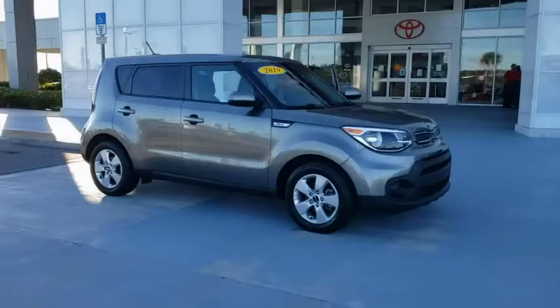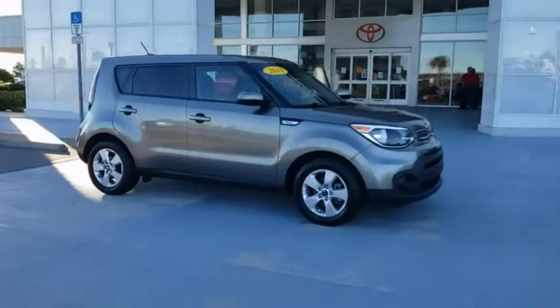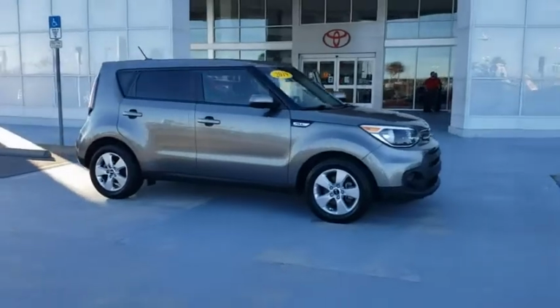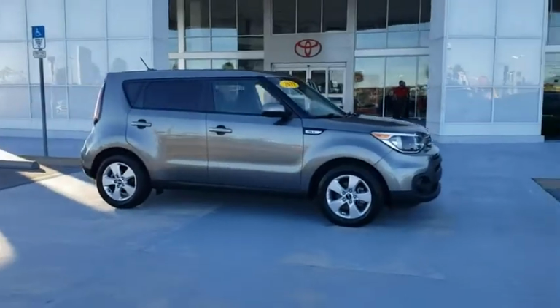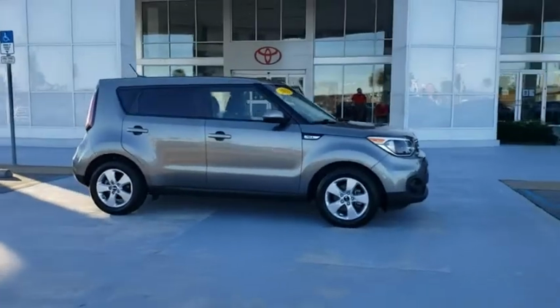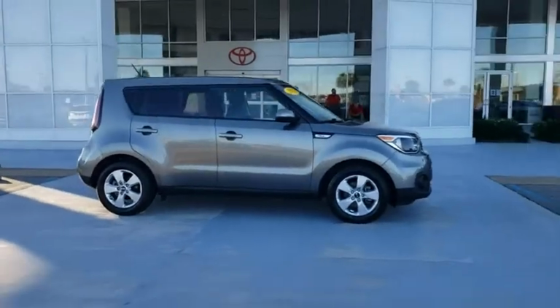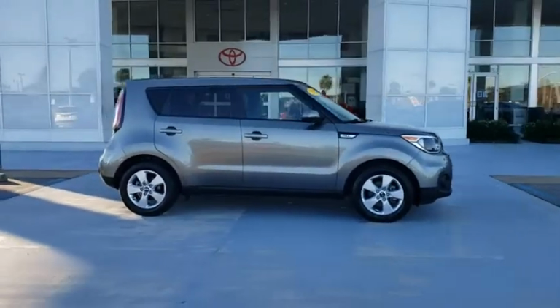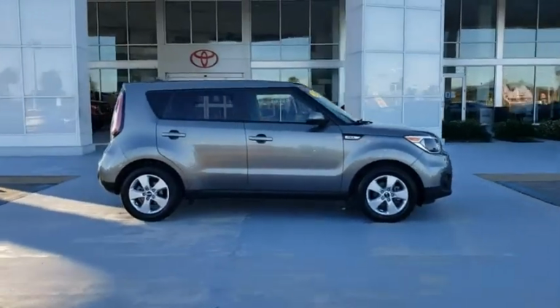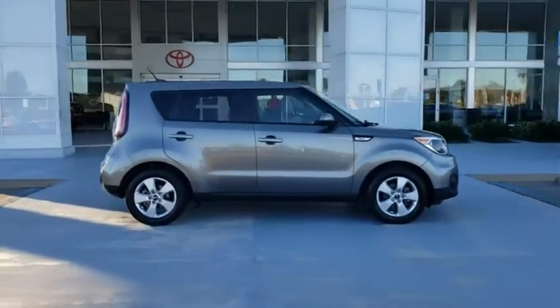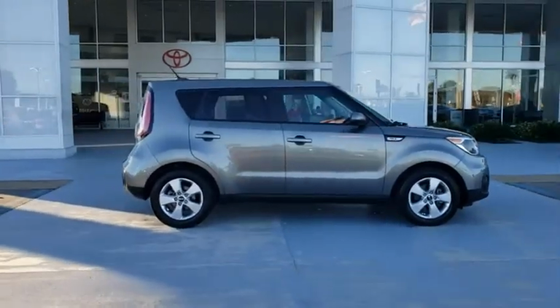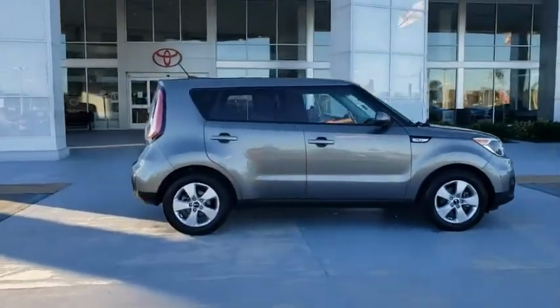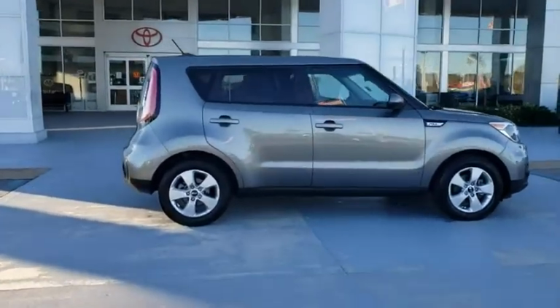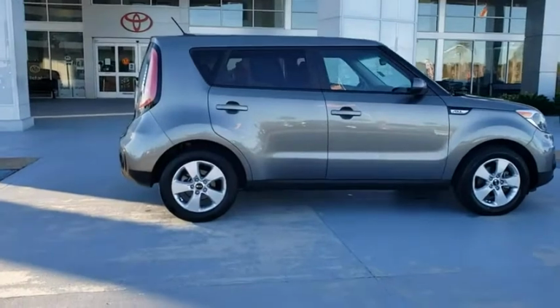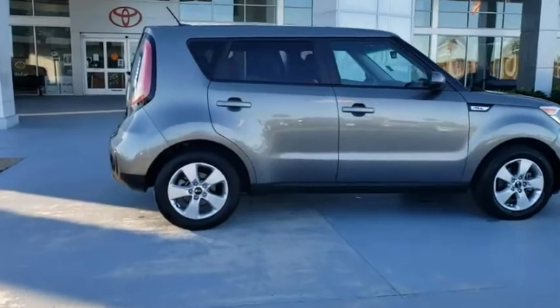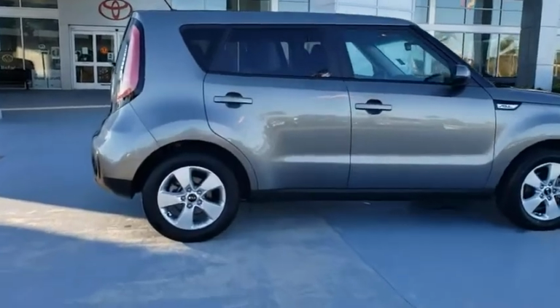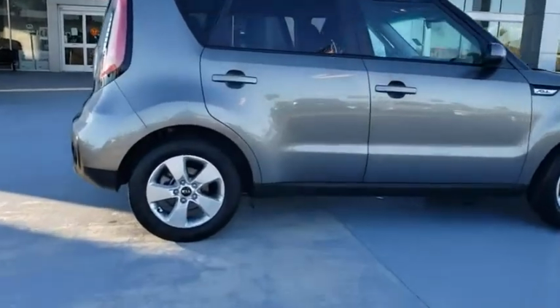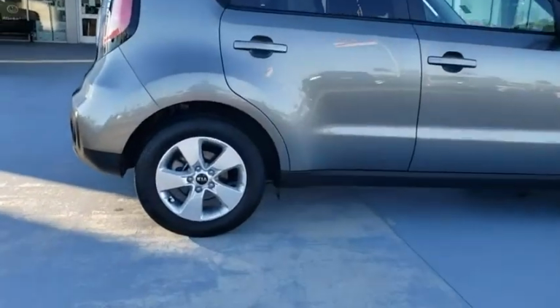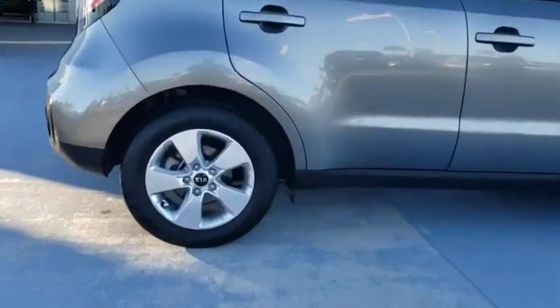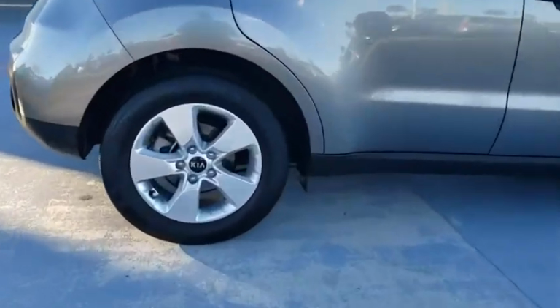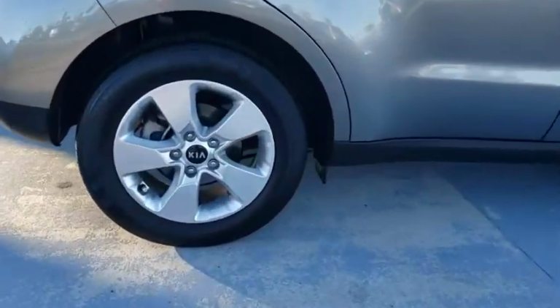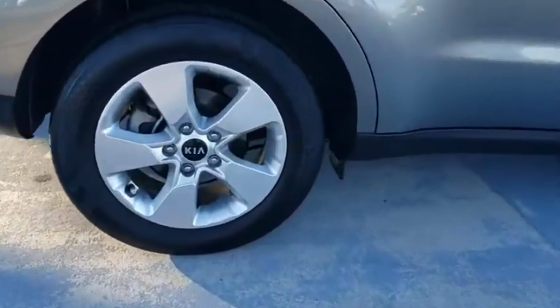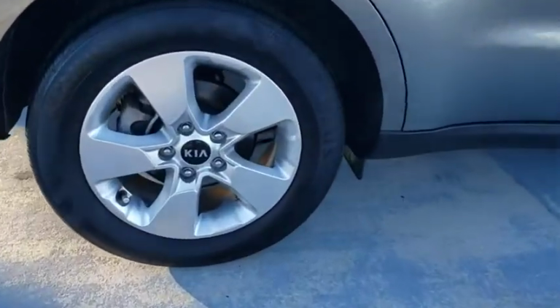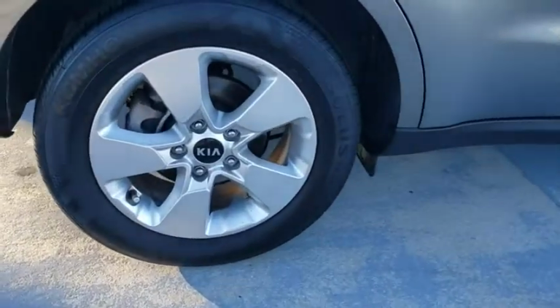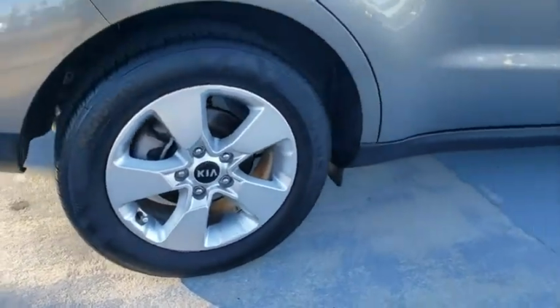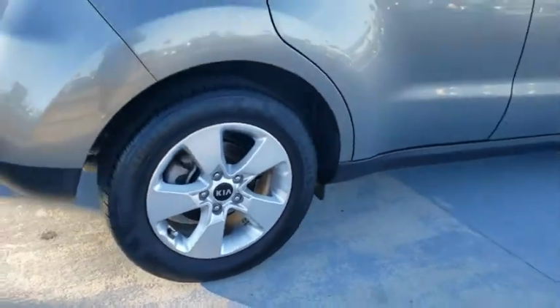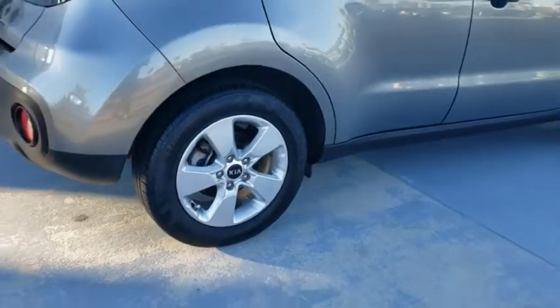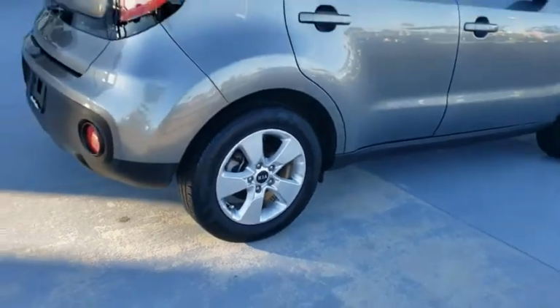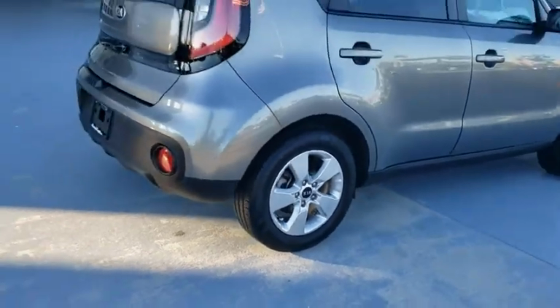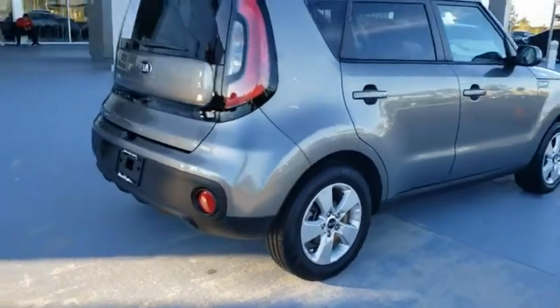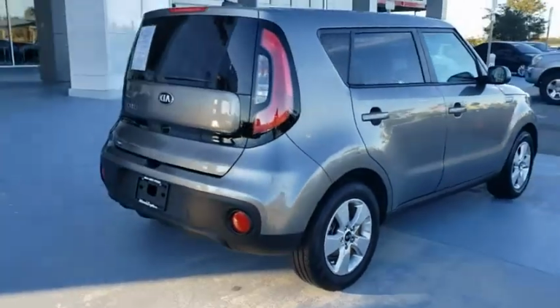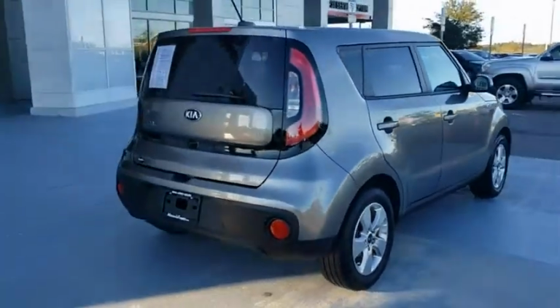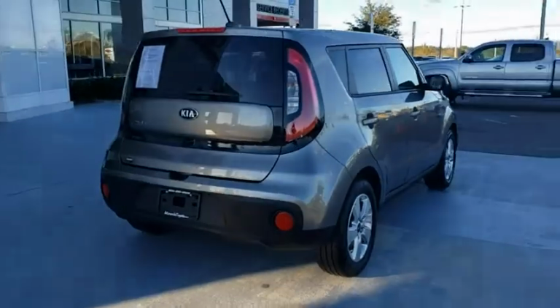Stop by and take a look at the 2019 Kia Soul. The Soul is quick and ready with its innovative, catchy style, a sharp, roomy, and well-fitted cabin, and a comprehensive list of safety and fun features.